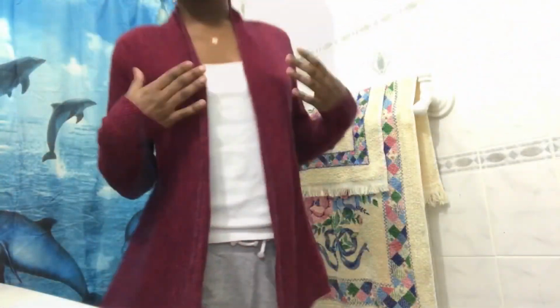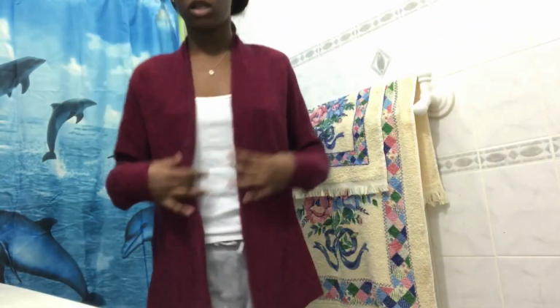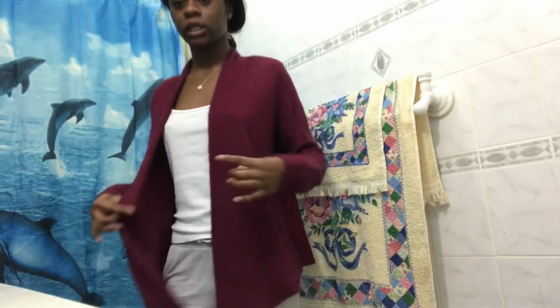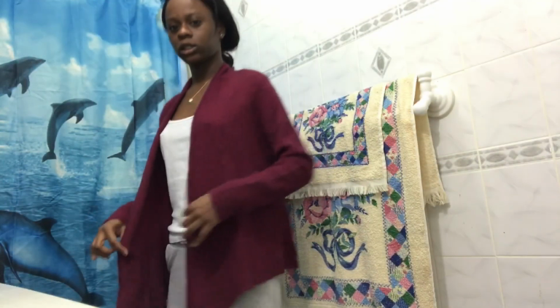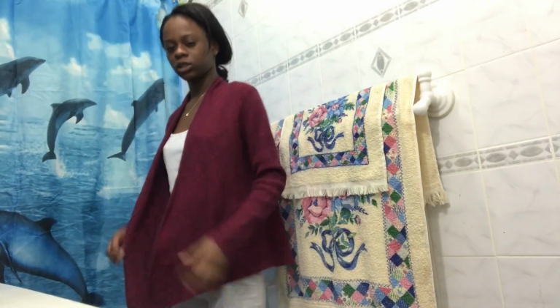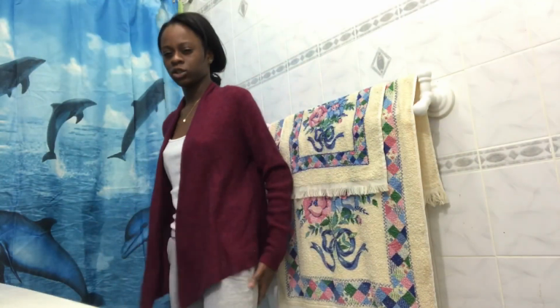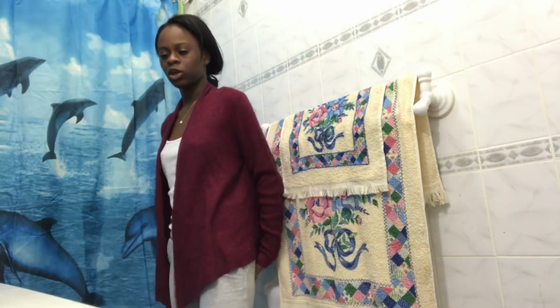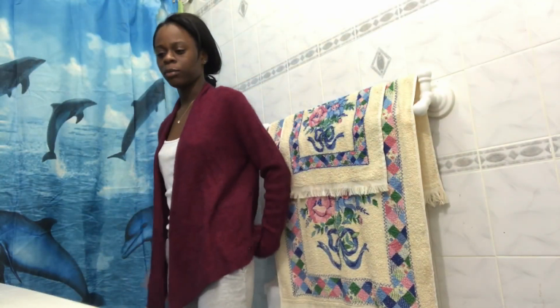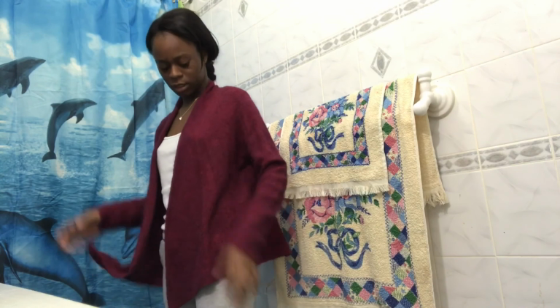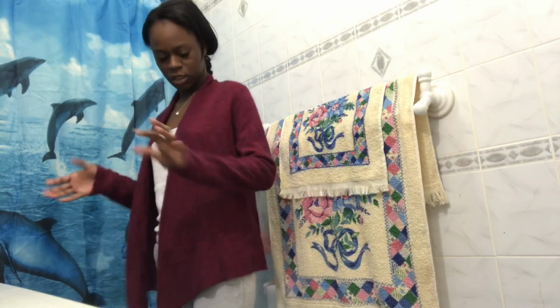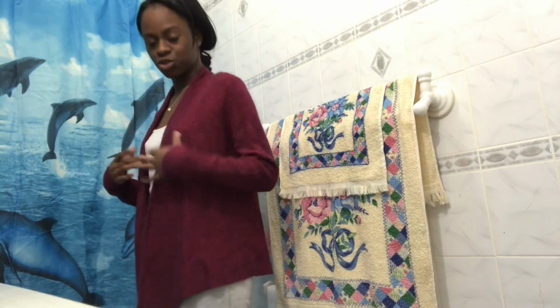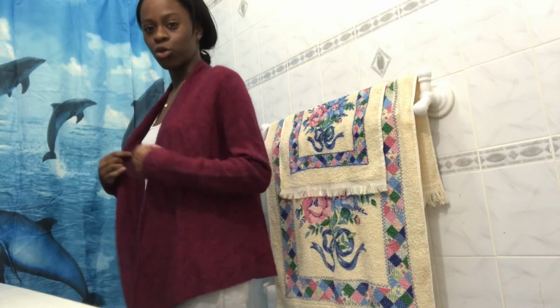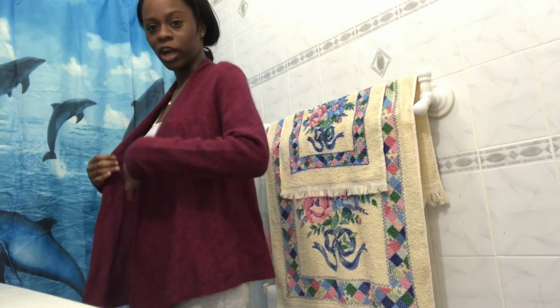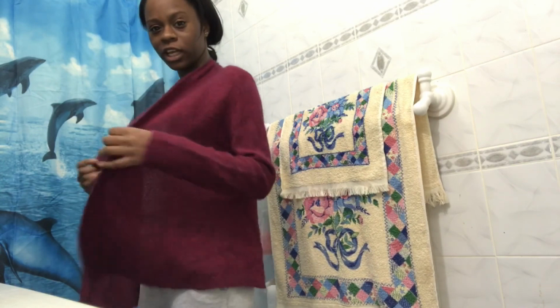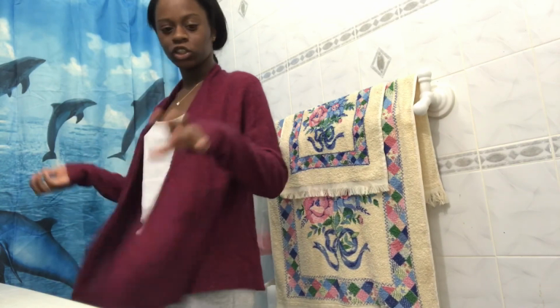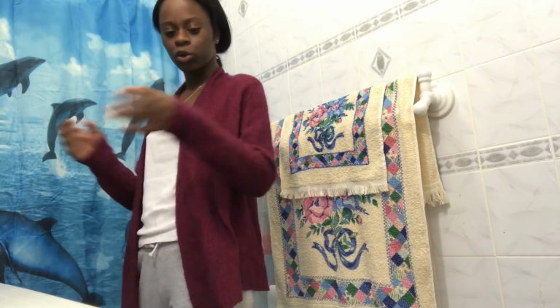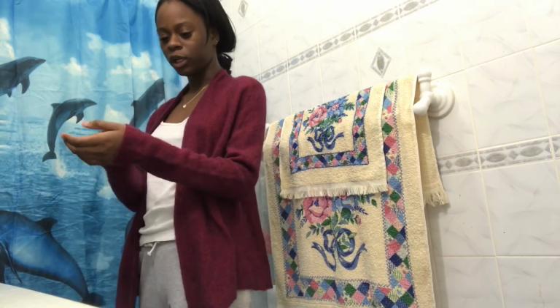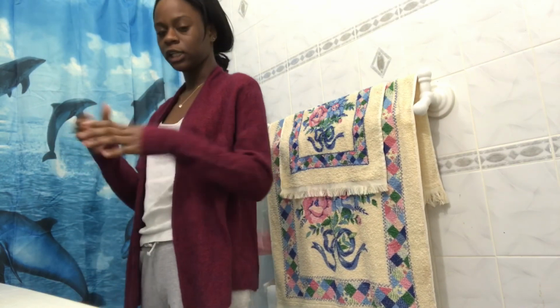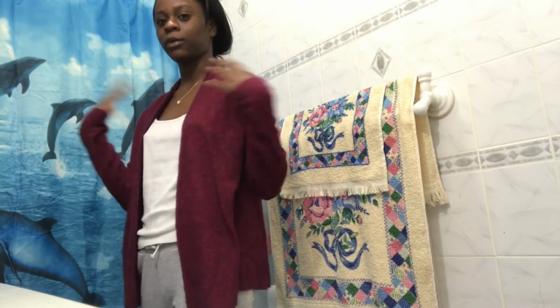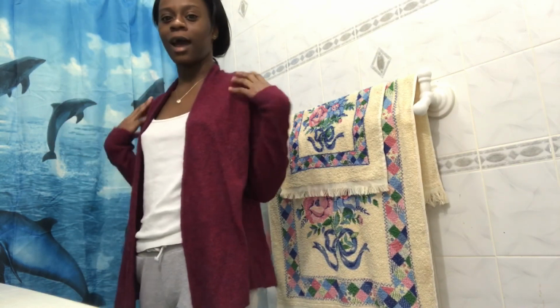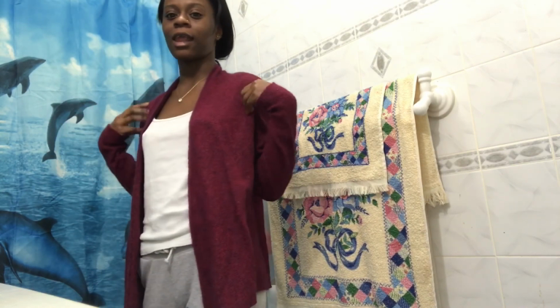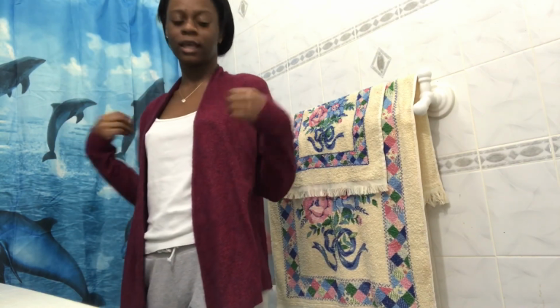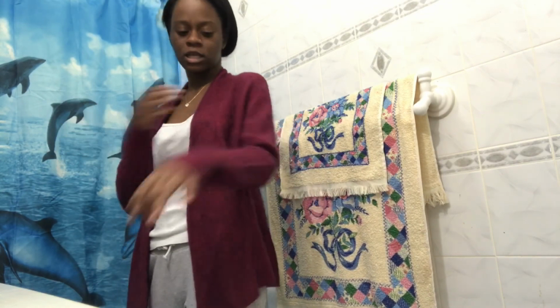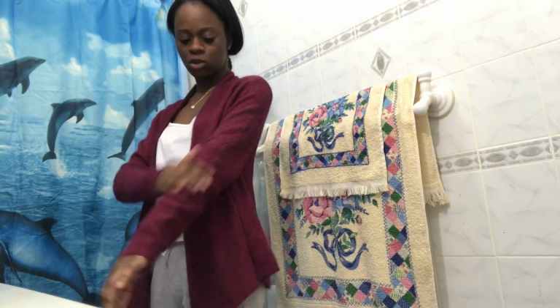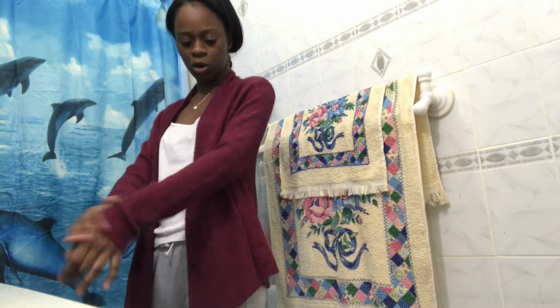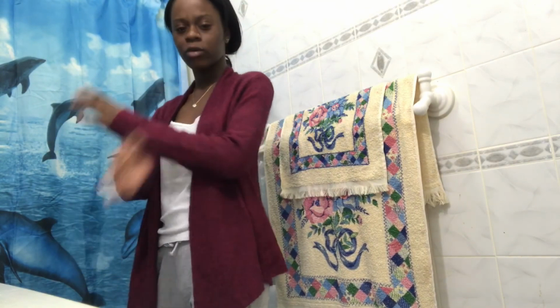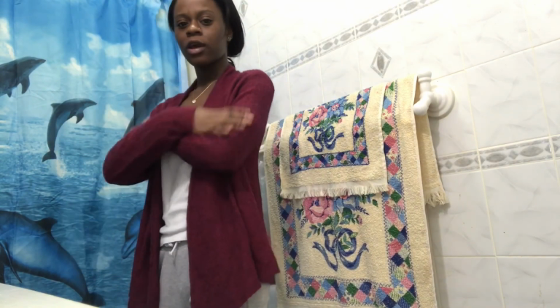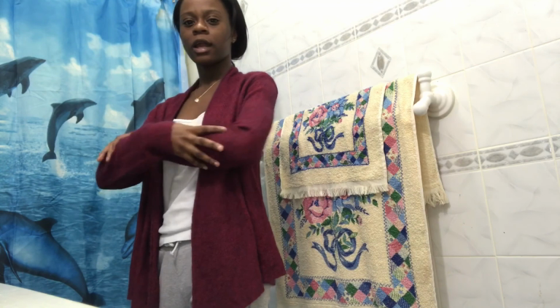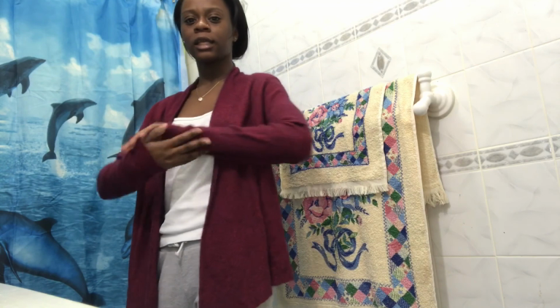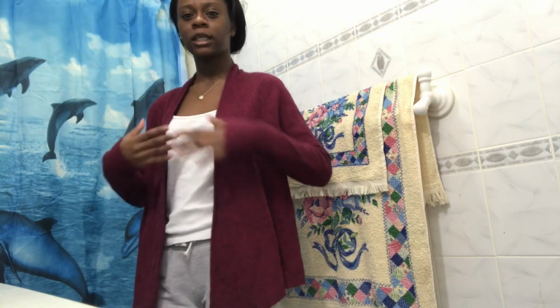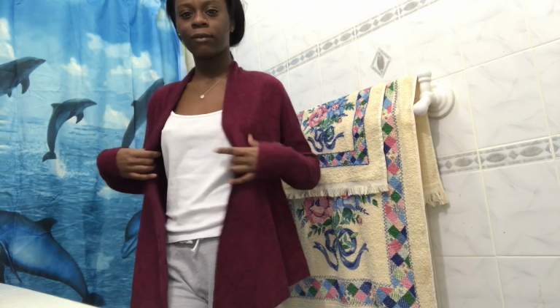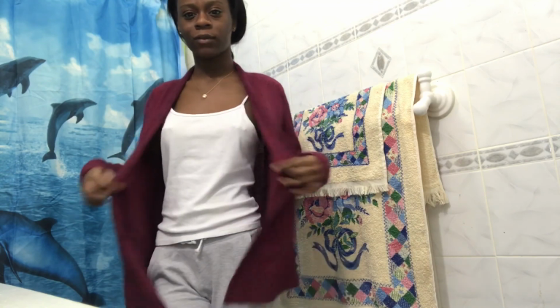Next shawl — people might say this is granny-ish or old lady-ish, but I like it. It's soft, nice, and comfy.